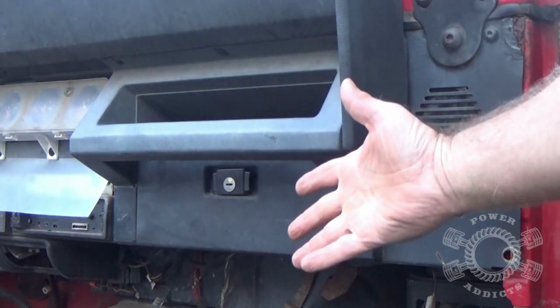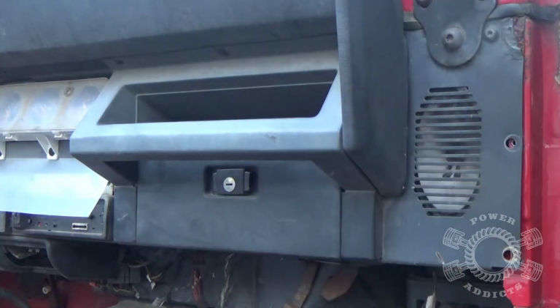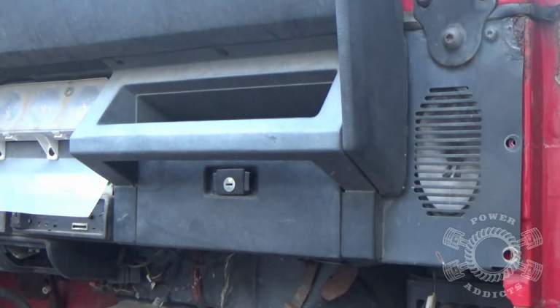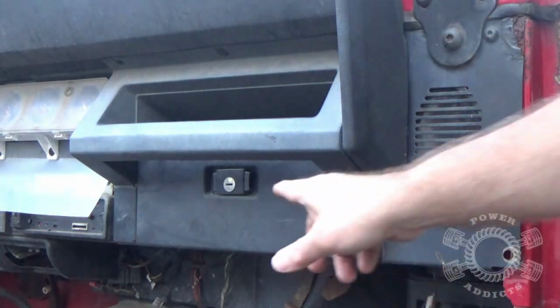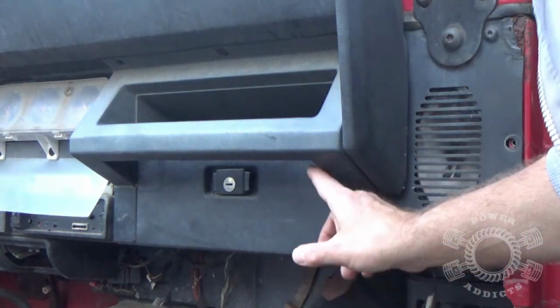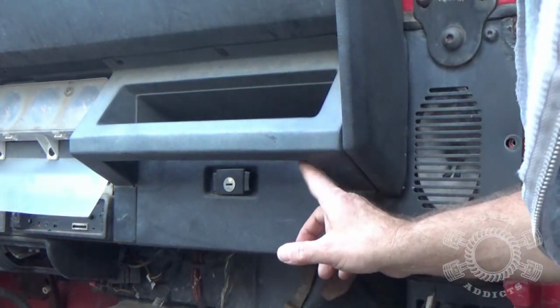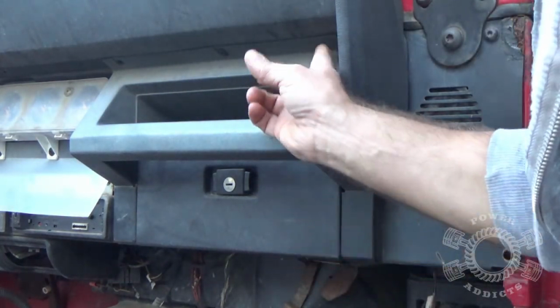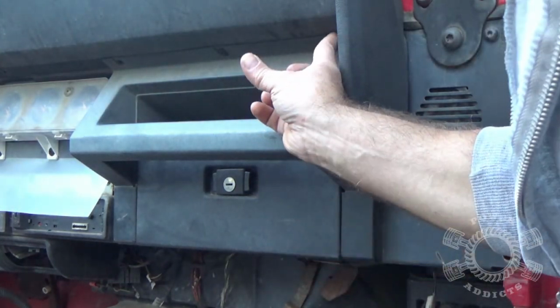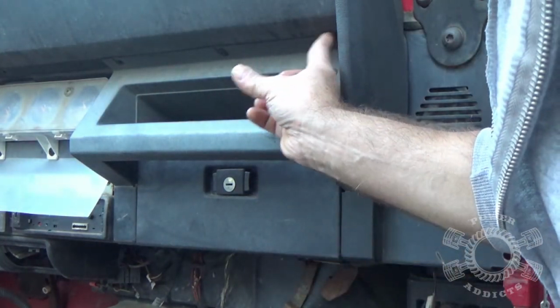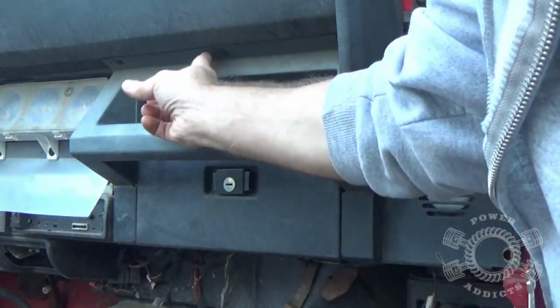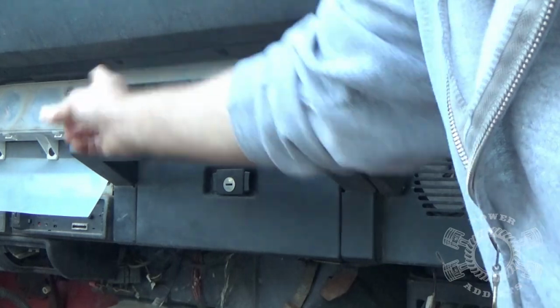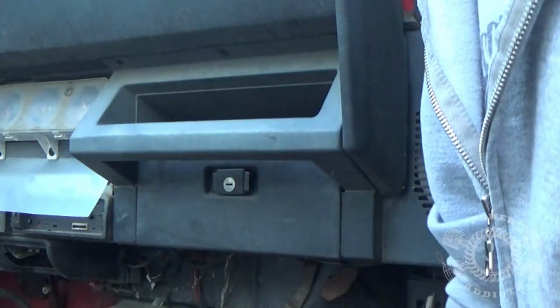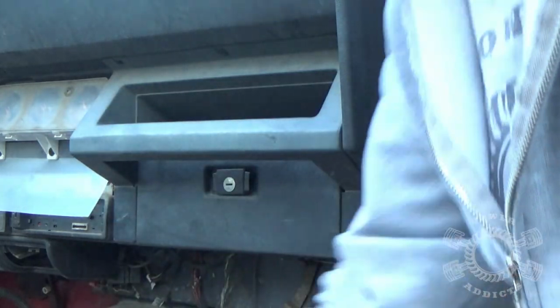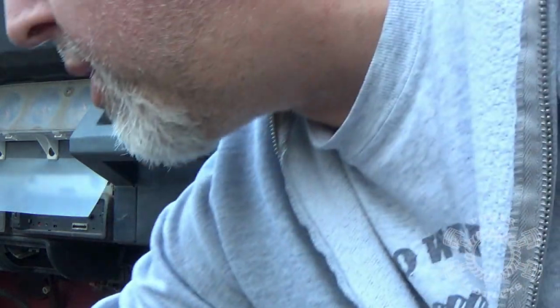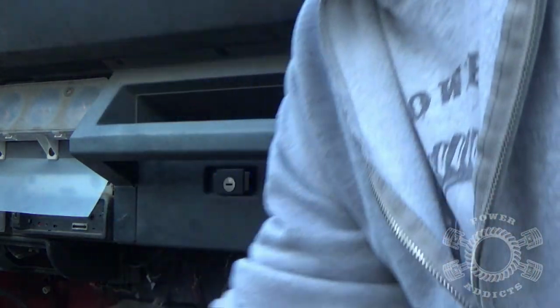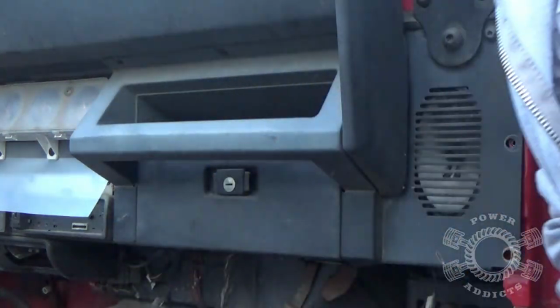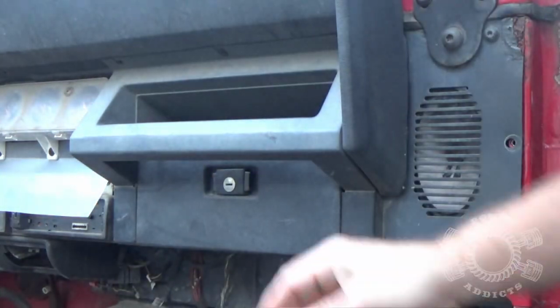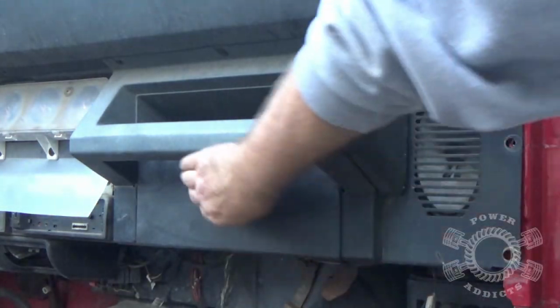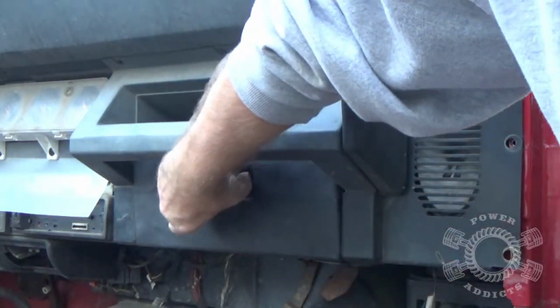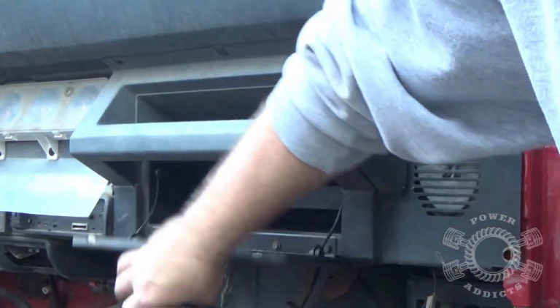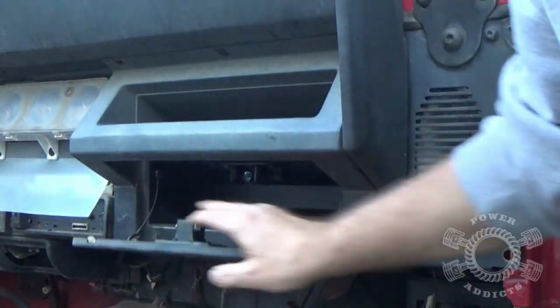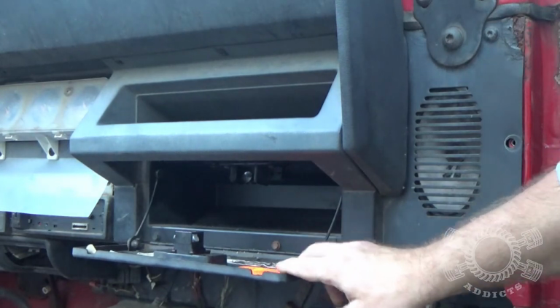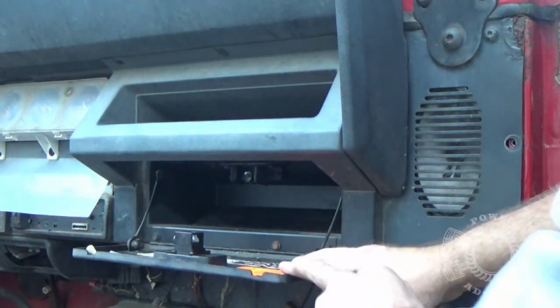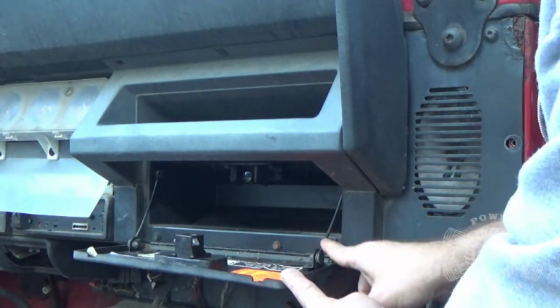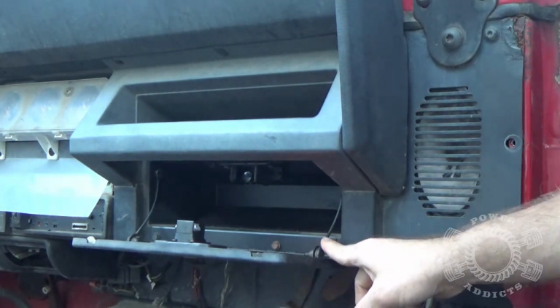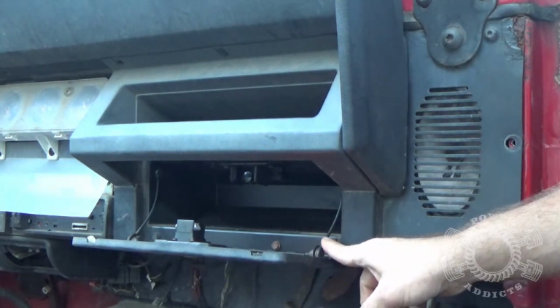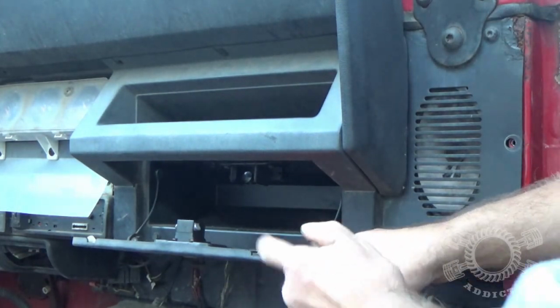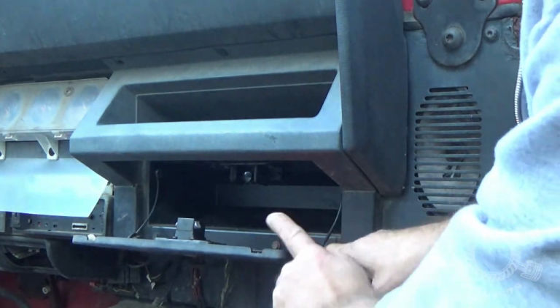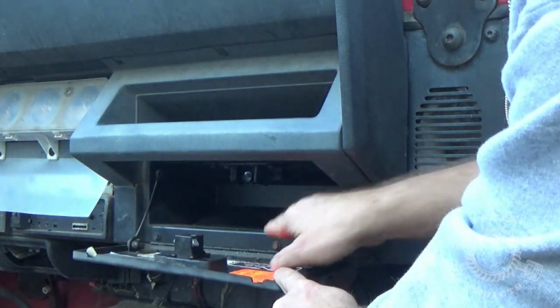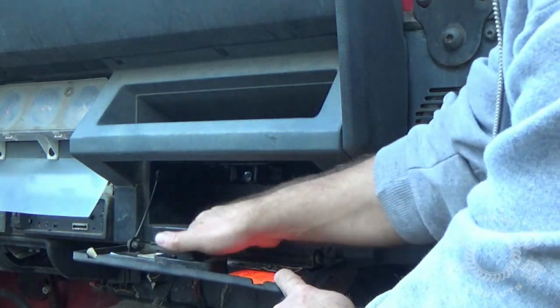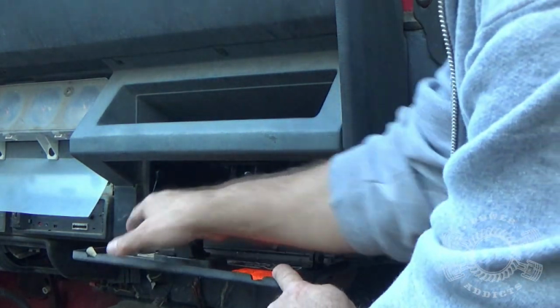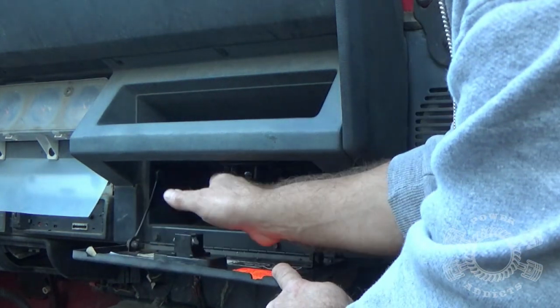How do you remove a glove box in a YJ? Let's start out - you've got three screws here, here, here - Phillips head screws. Then you've got right here five-sixteenths - one, two, three, four - they get the door out of the way and get this loose.